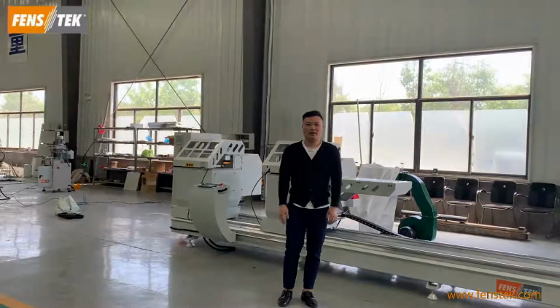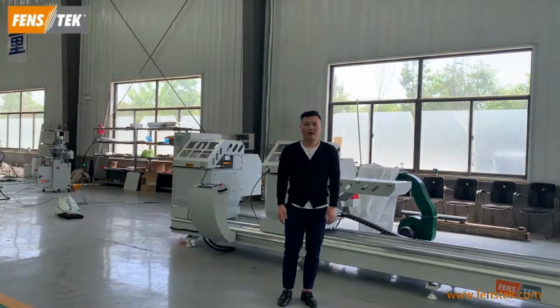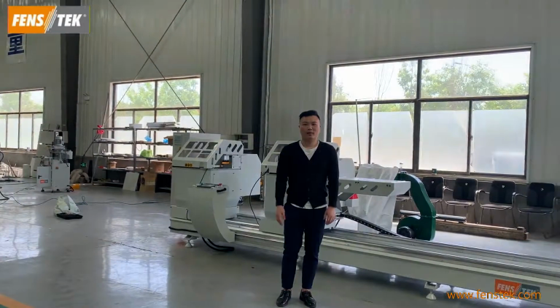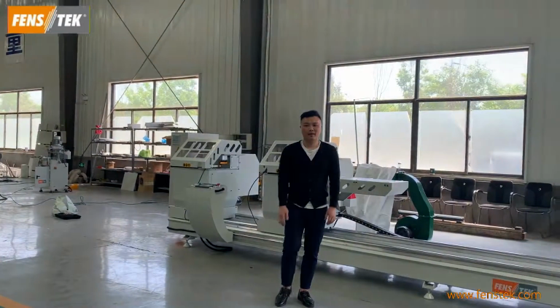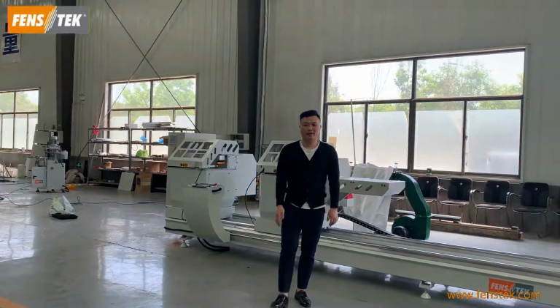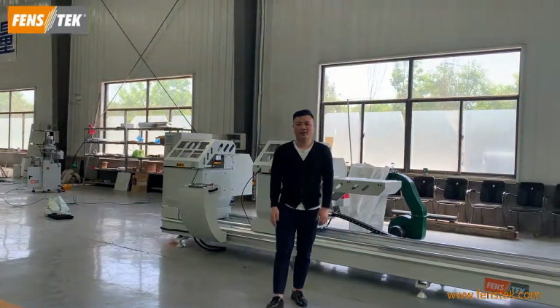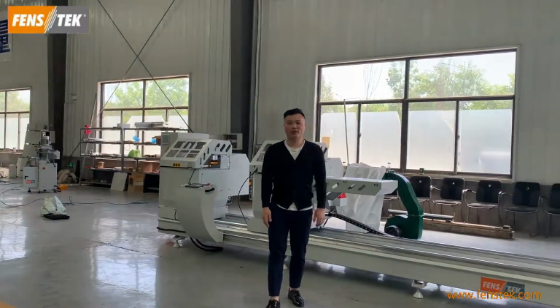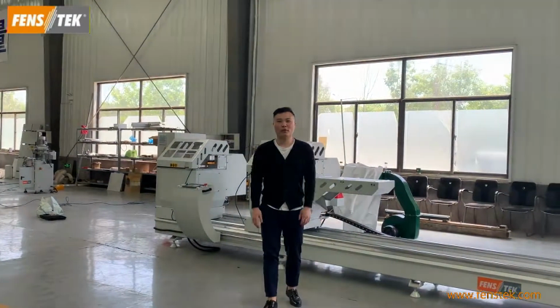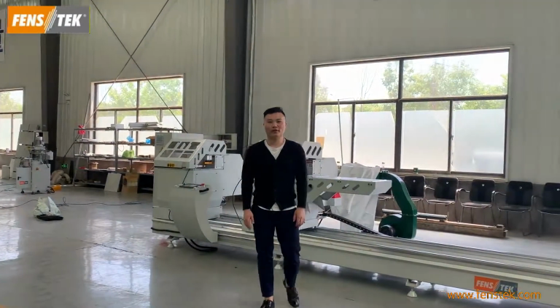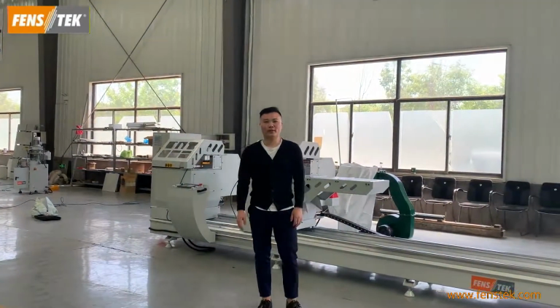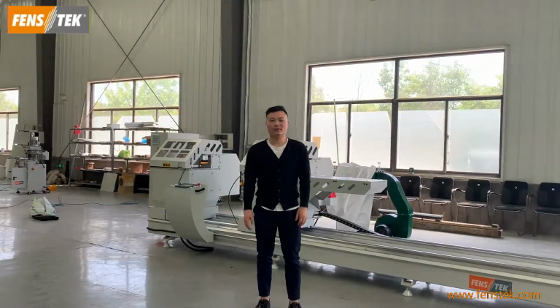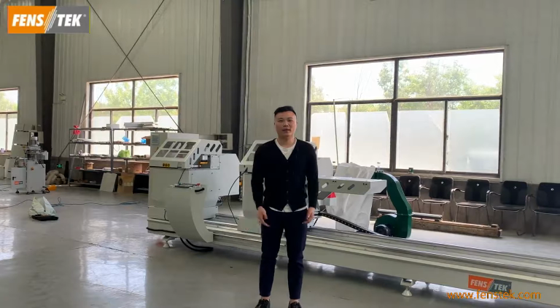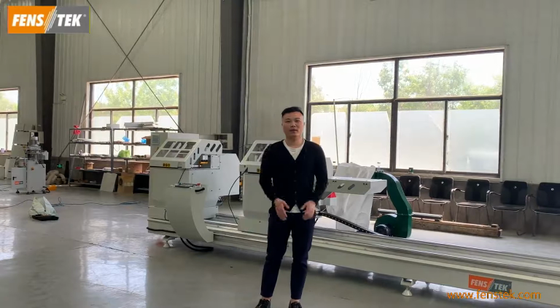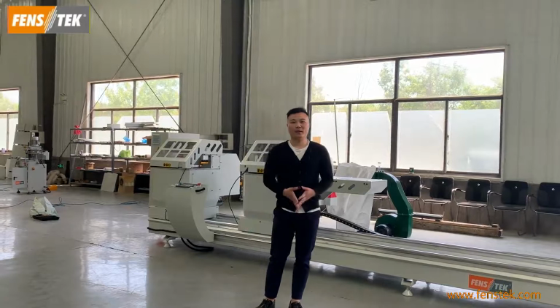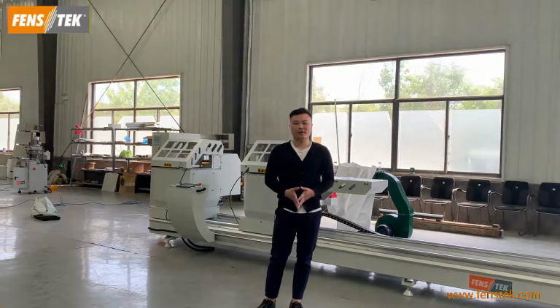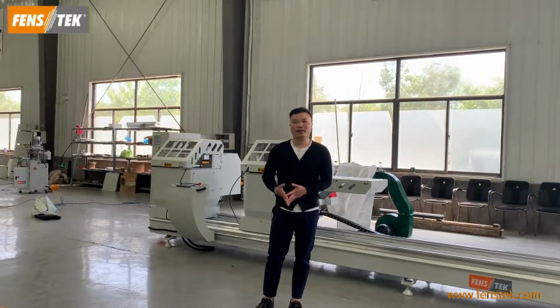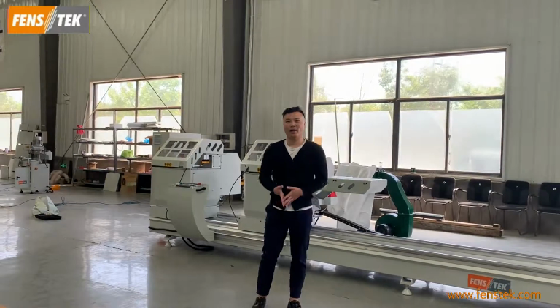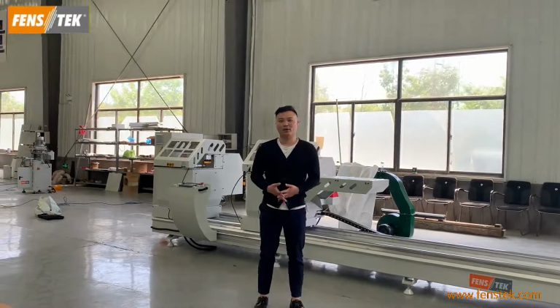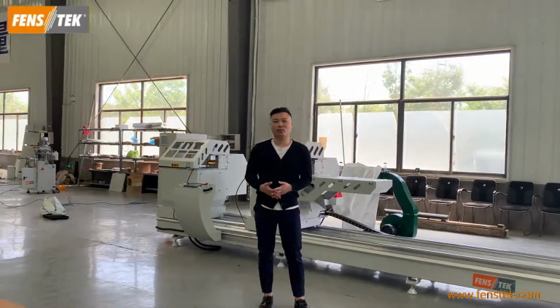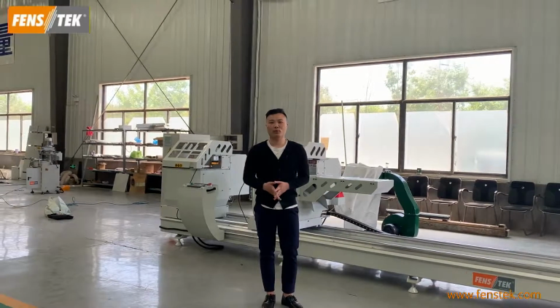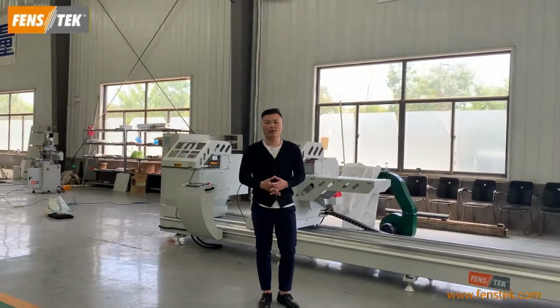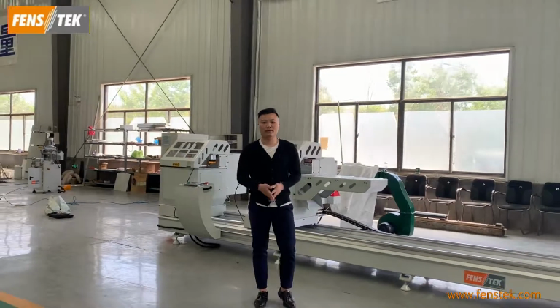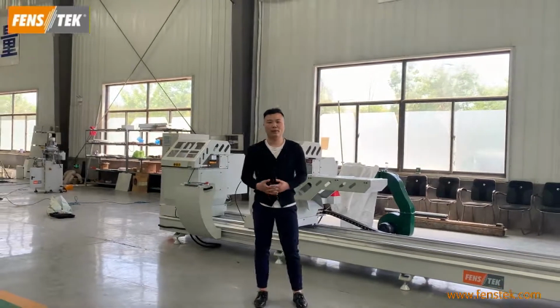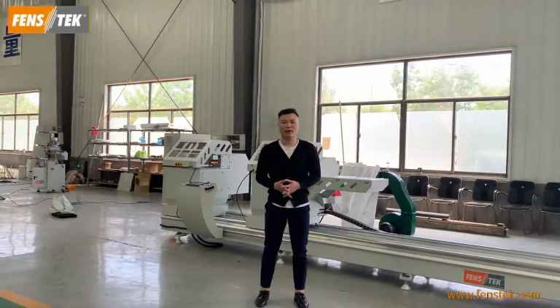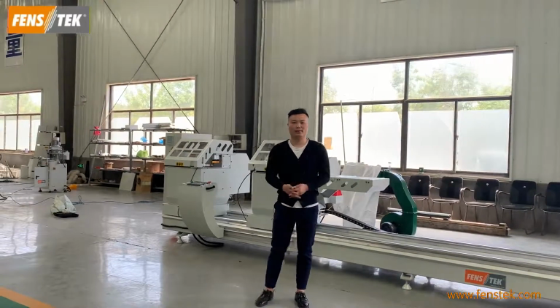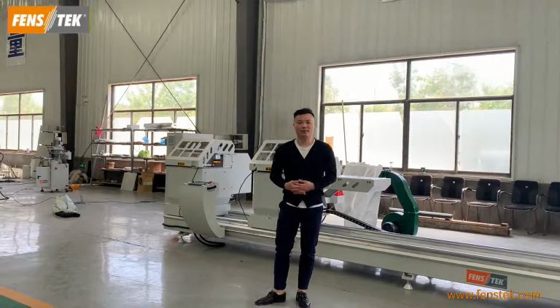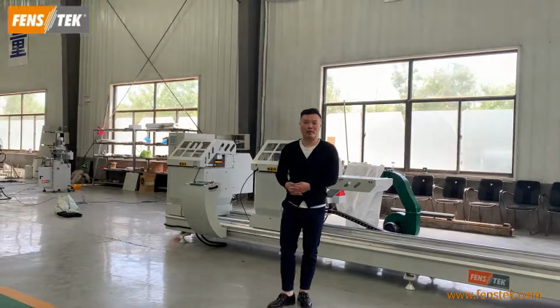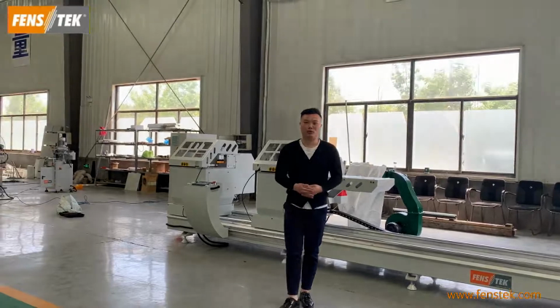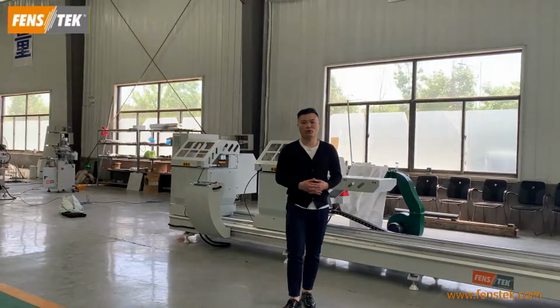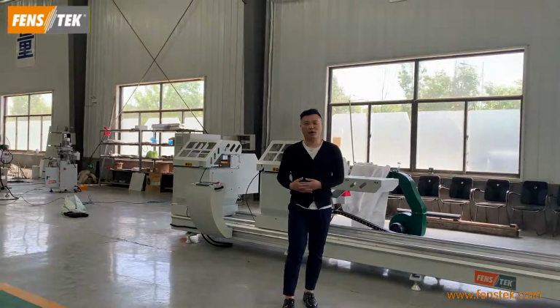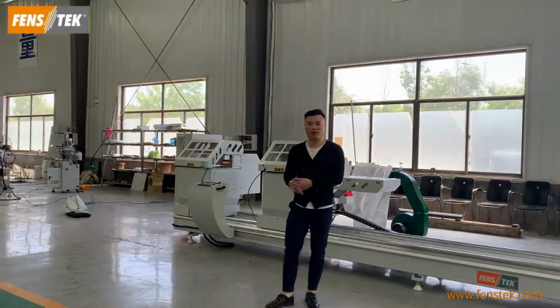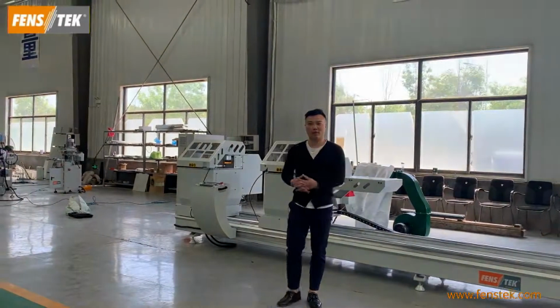Hello everyone, this is Jaco from FenceTech. Today we are in our aluminum window machine assembly plant. Today I will show you a cutting machine.